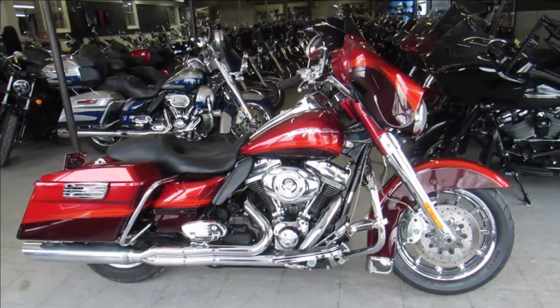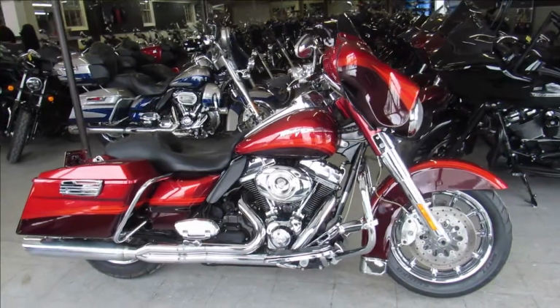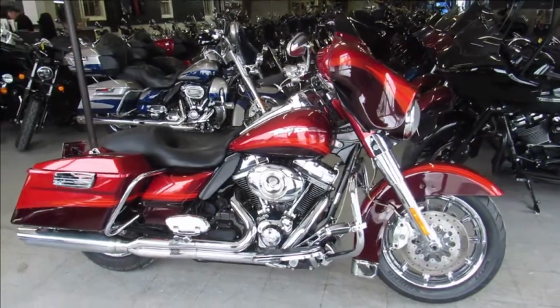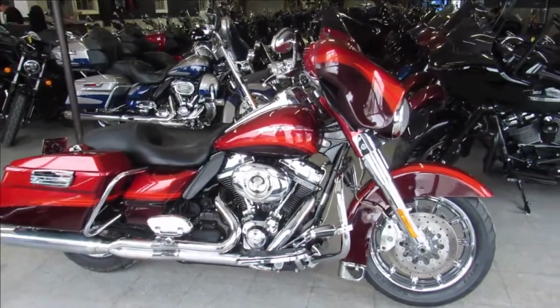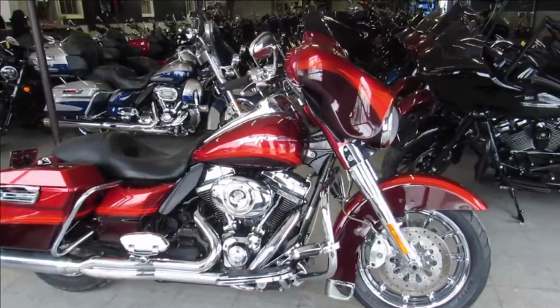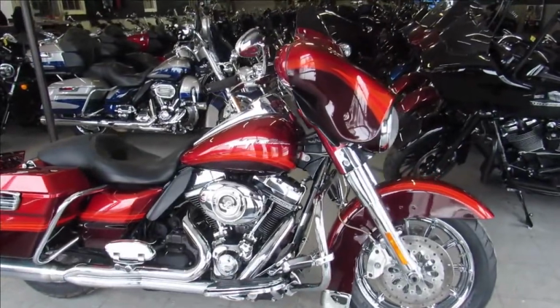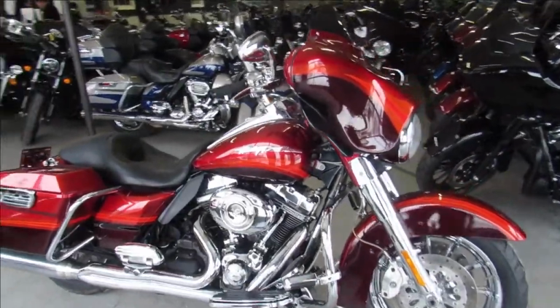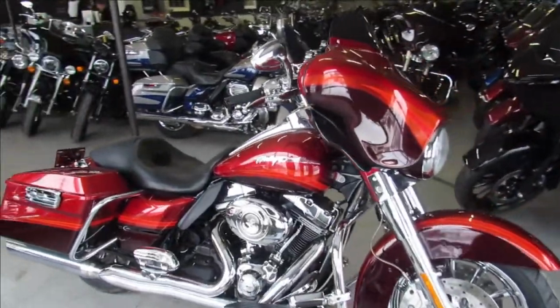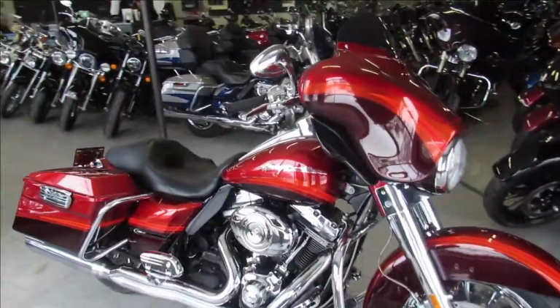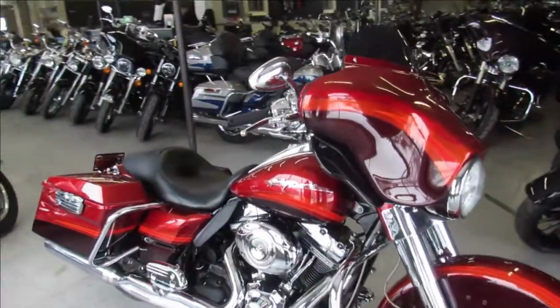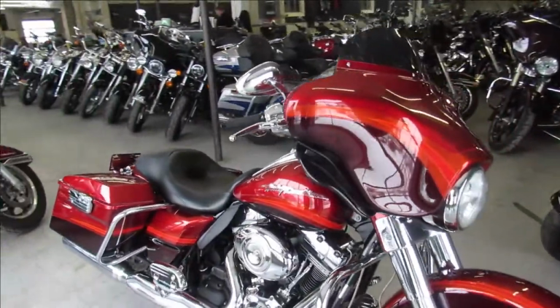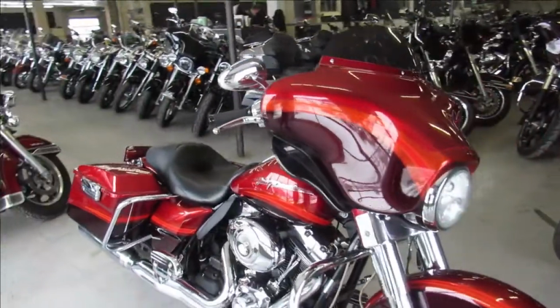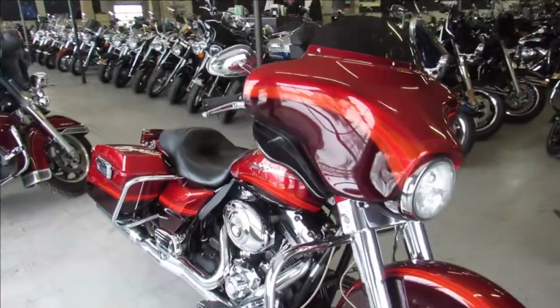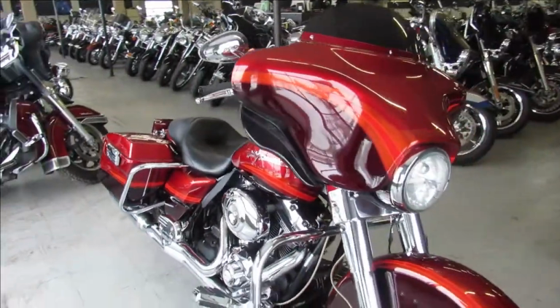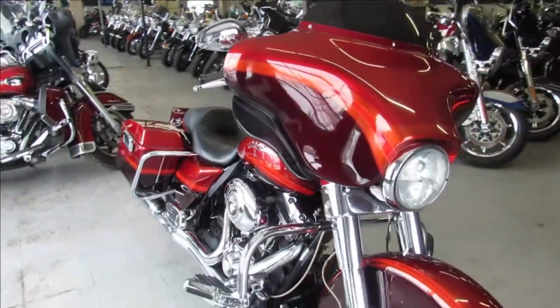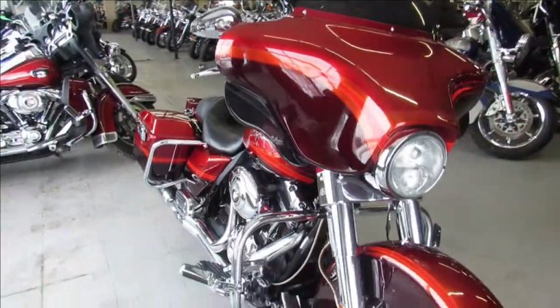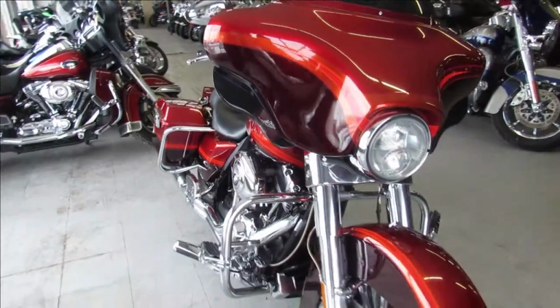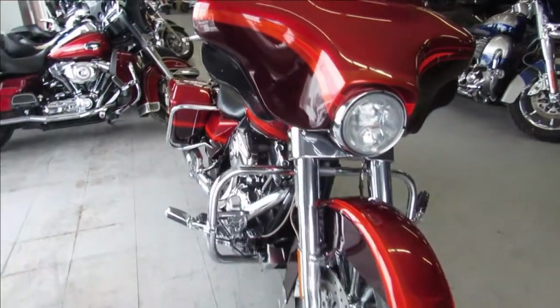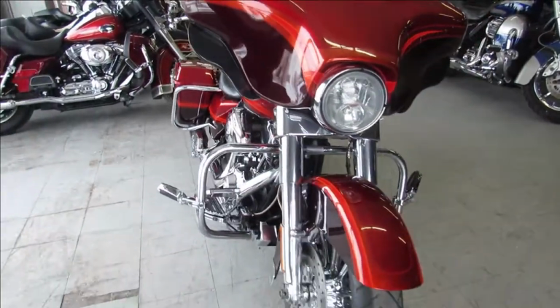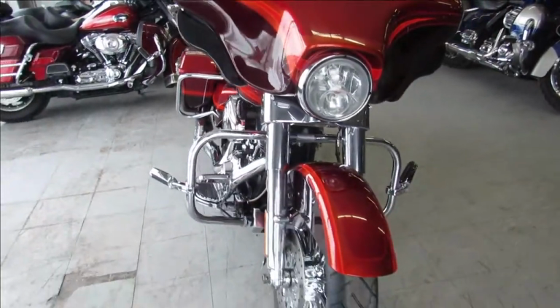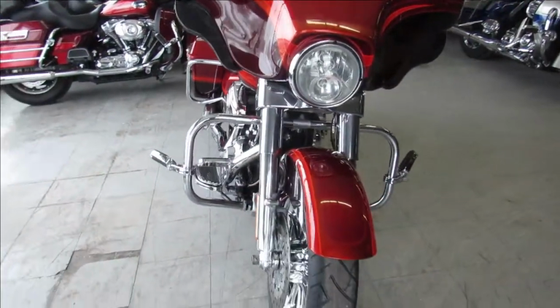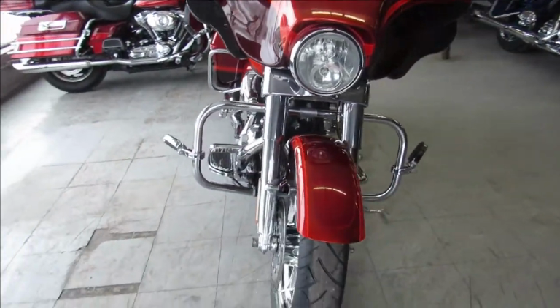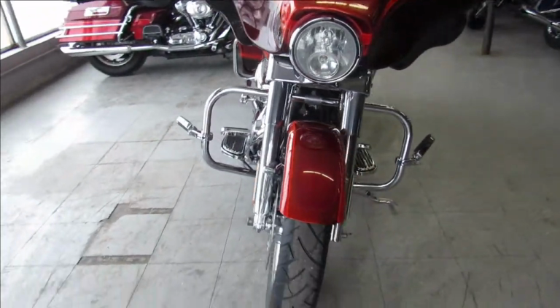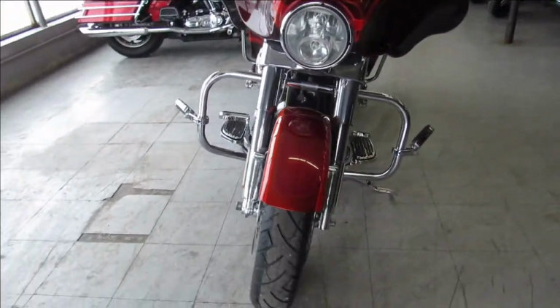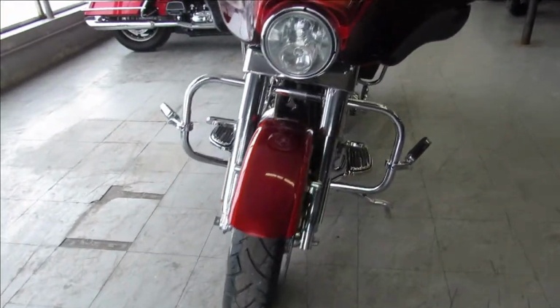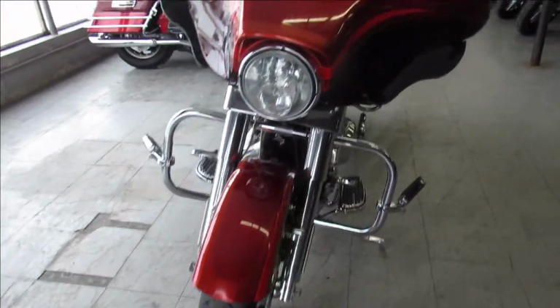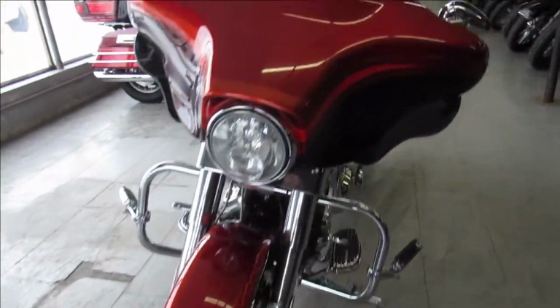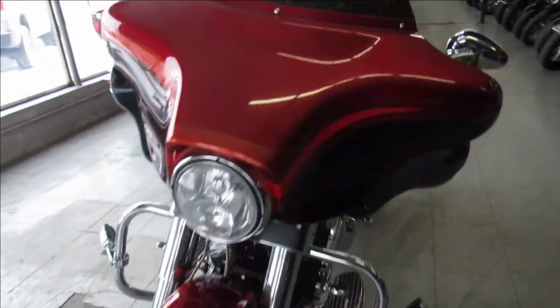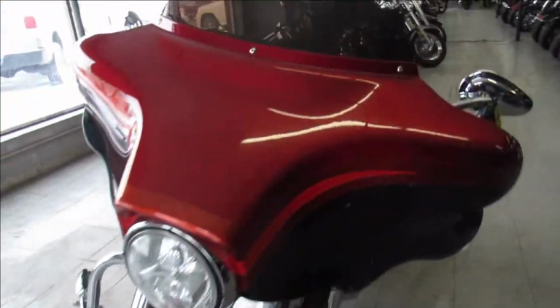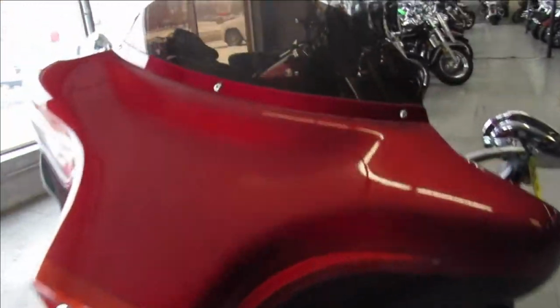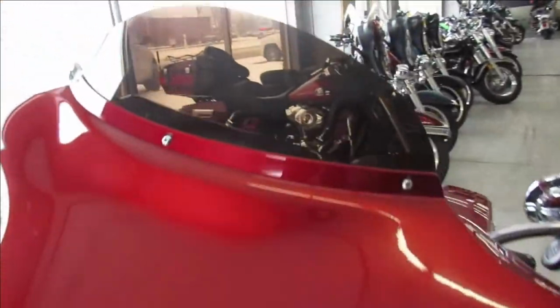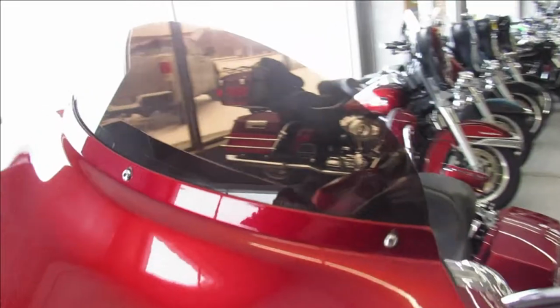Hey guys, Approval Powersports here doing some videos on some Harleys we just got in. Got a 2009 Screamin' Eagle Electra Glide for sale. It's got the 110 inch Screamin' Eagle CVO motor.